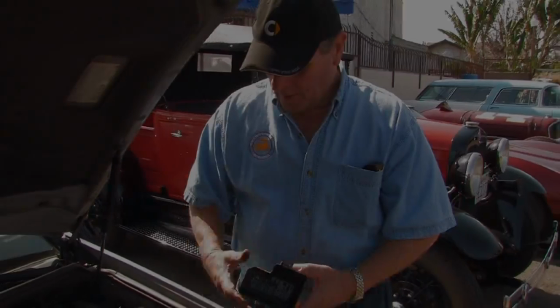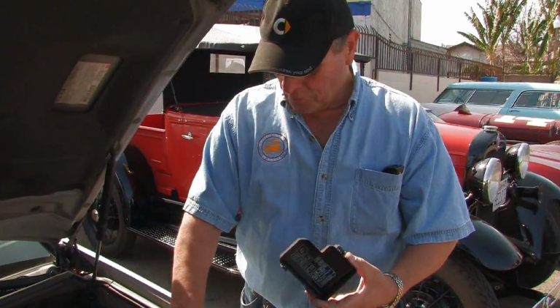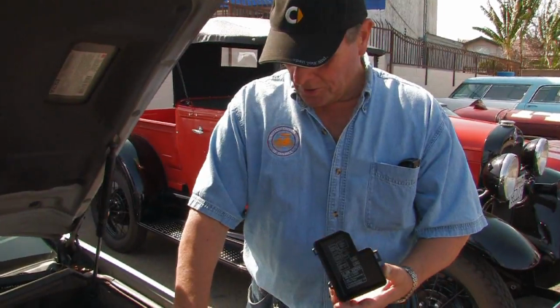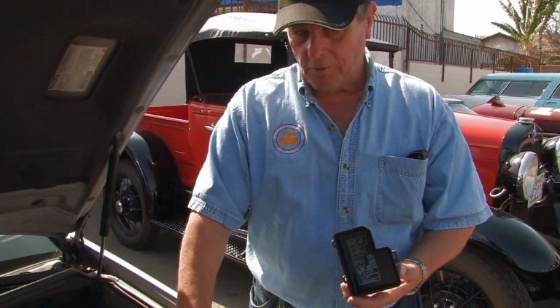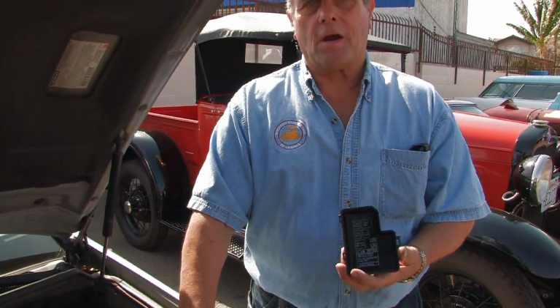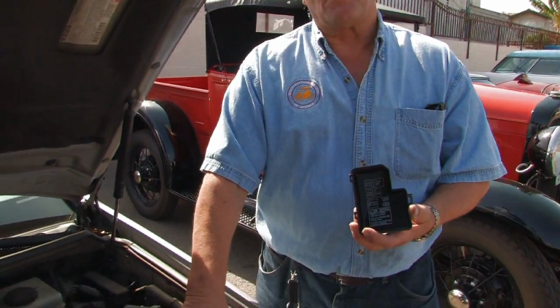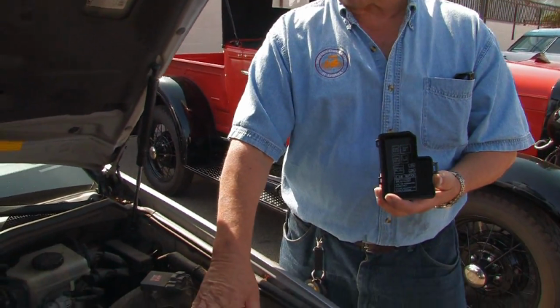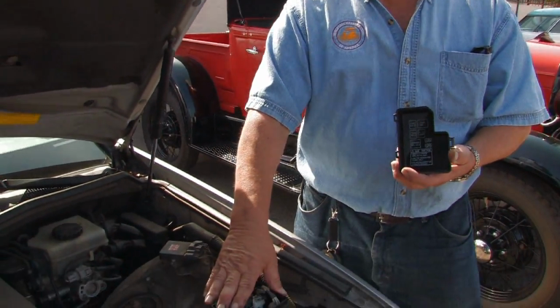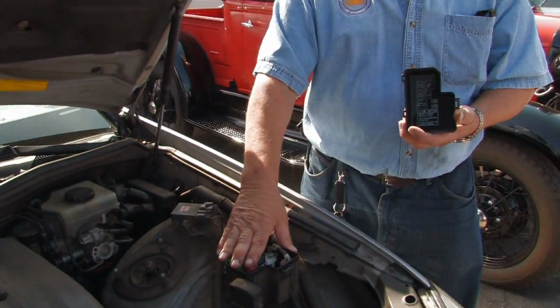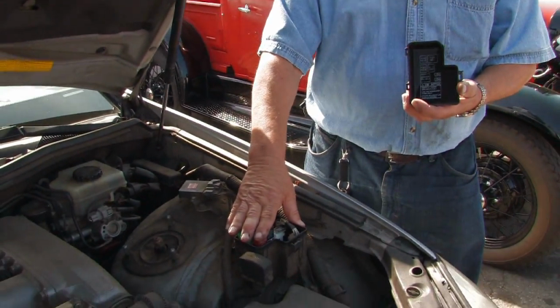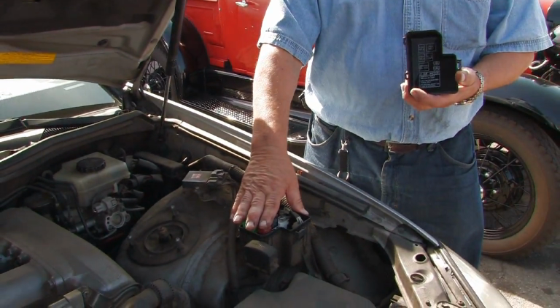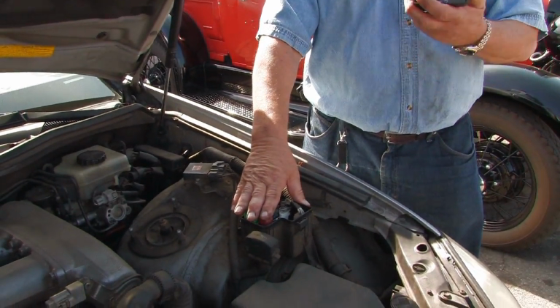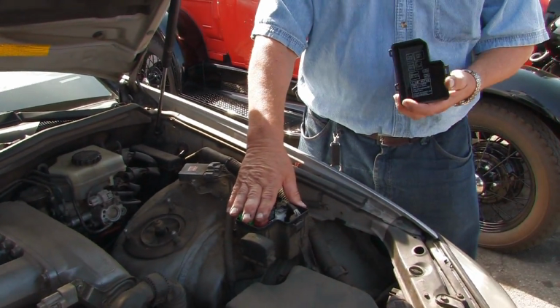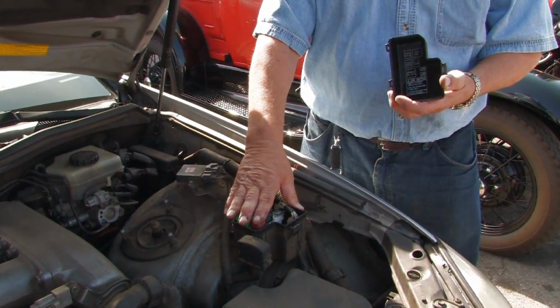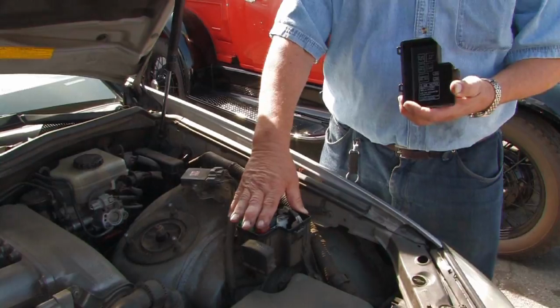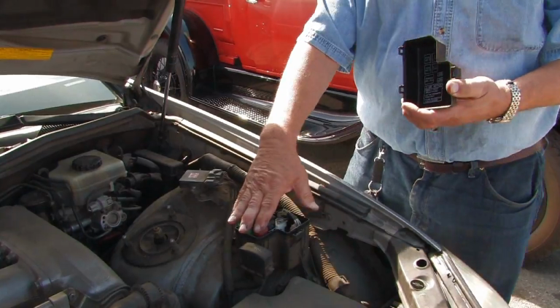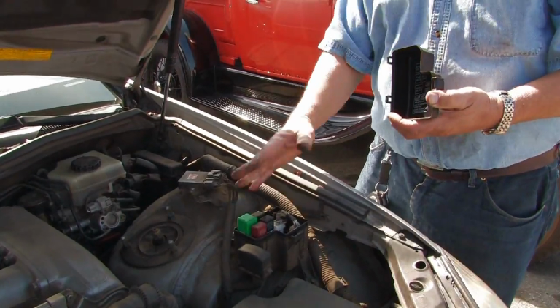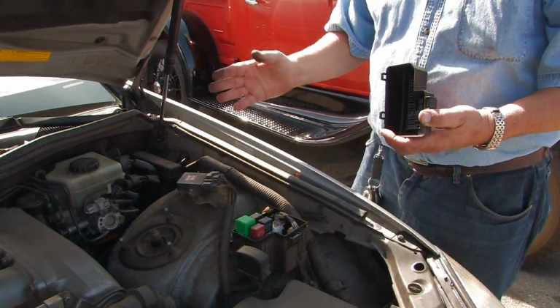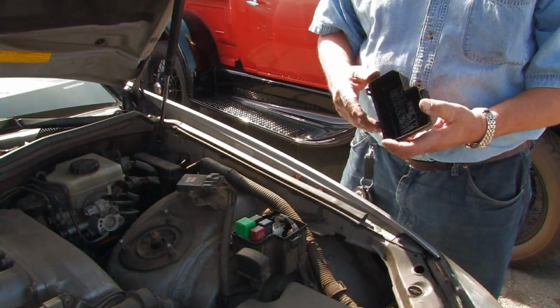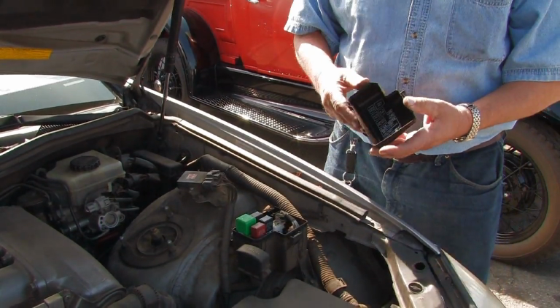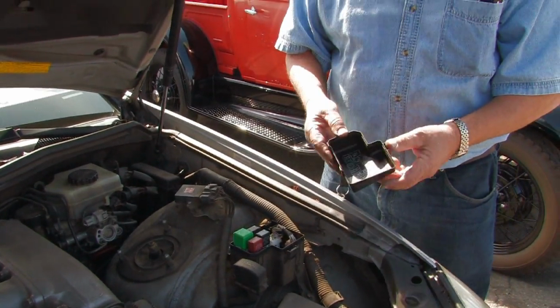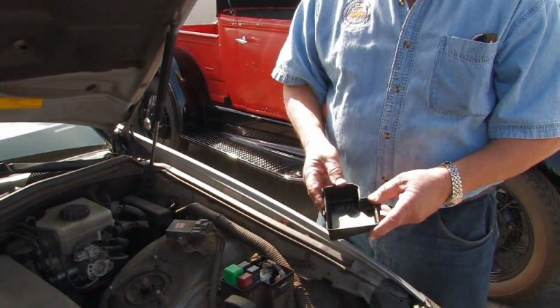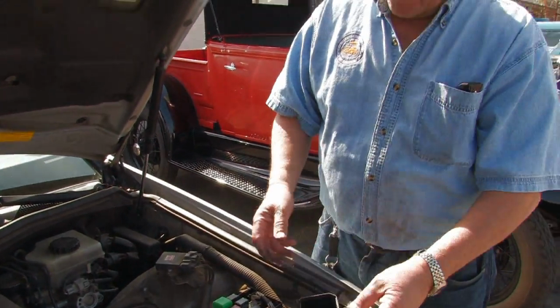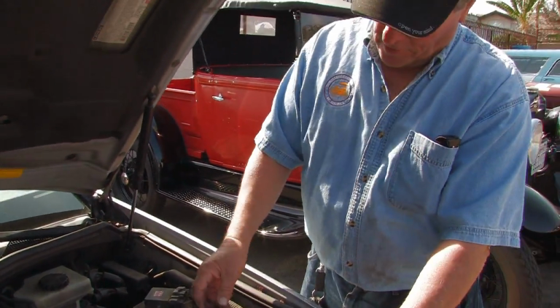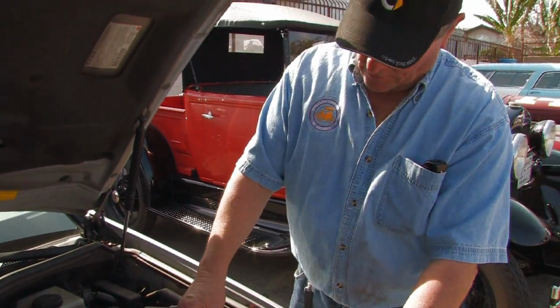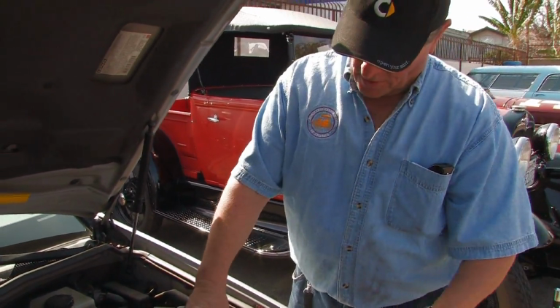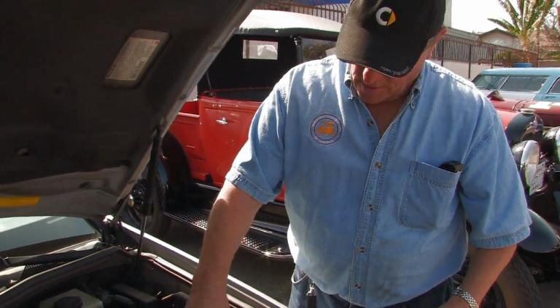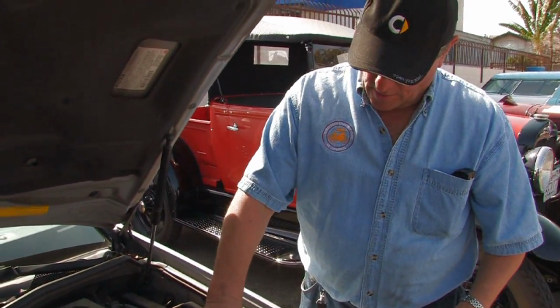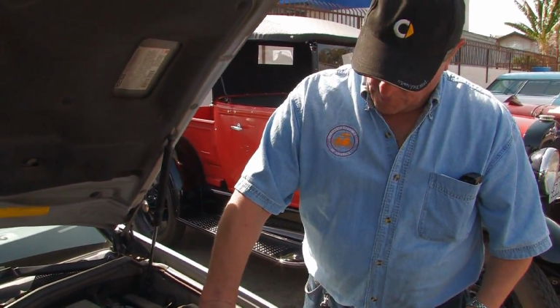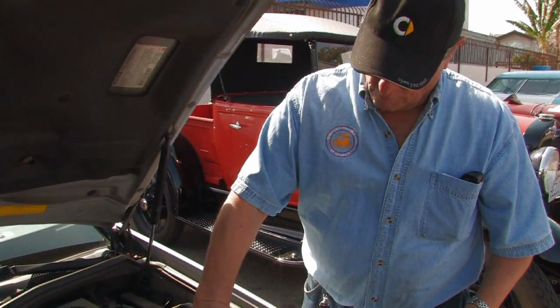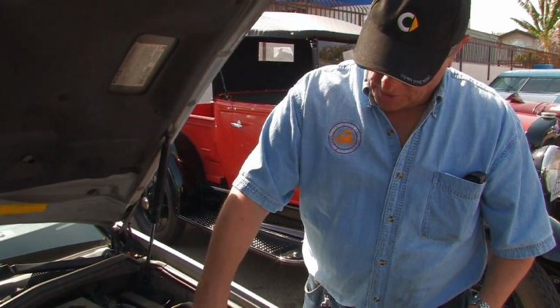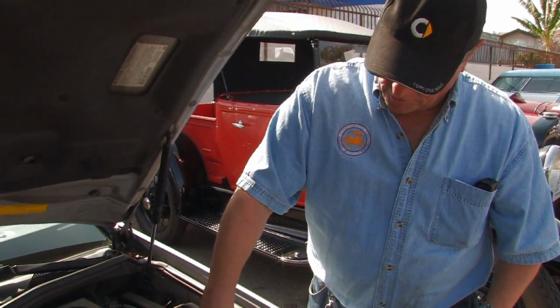This is the relay center in the car. They'll be in various locations on vehicles — some even have them inside, some even in the trunk. And if you have a defective relay, there are relay checkers.